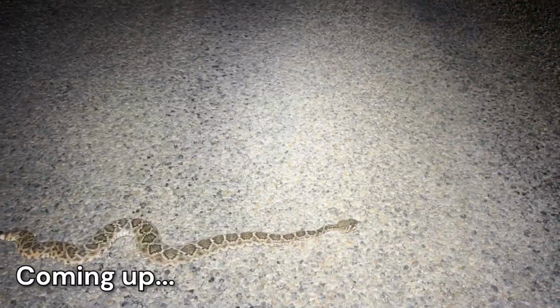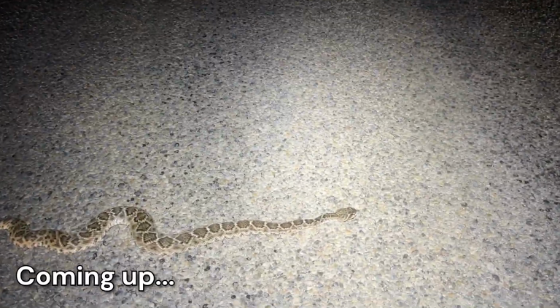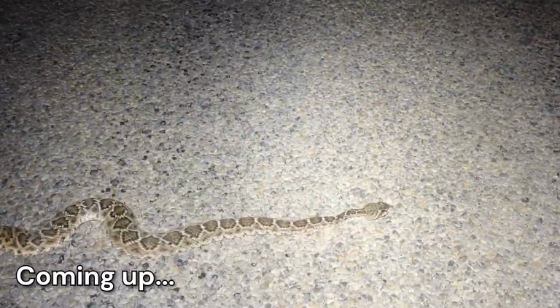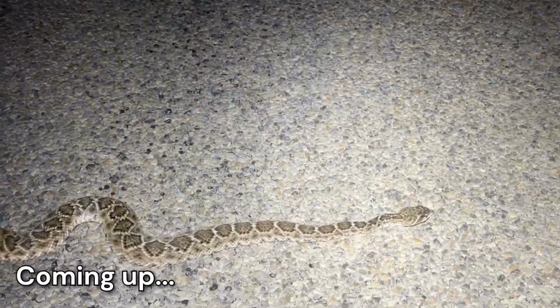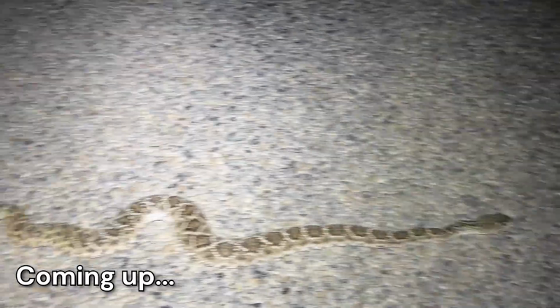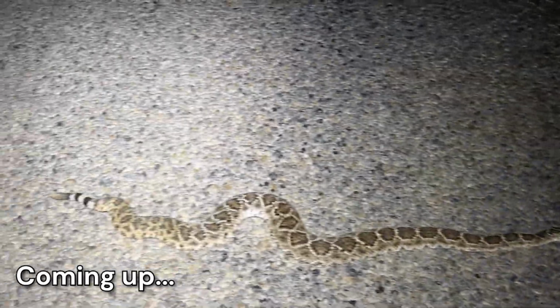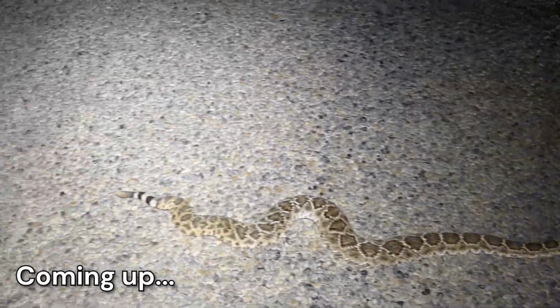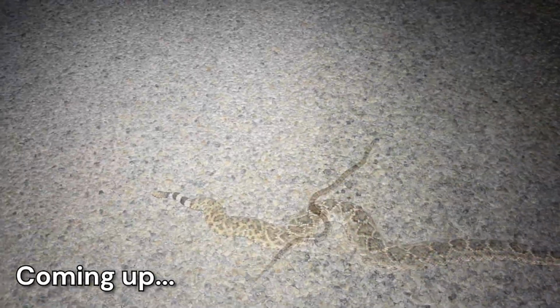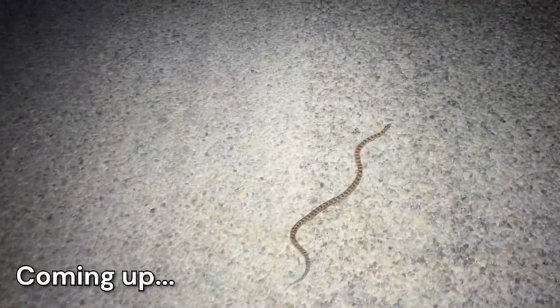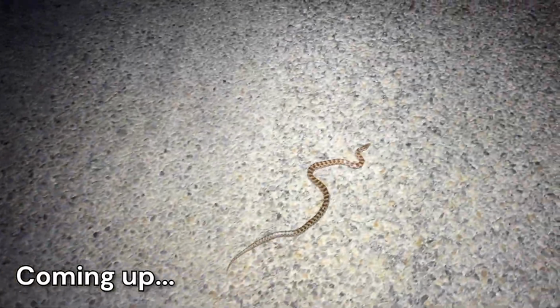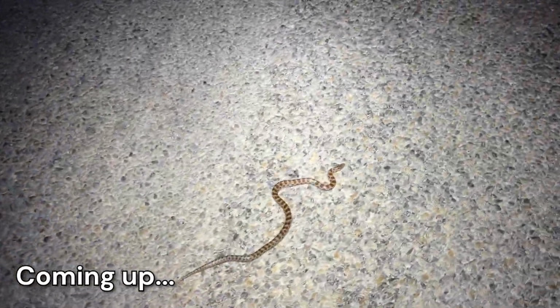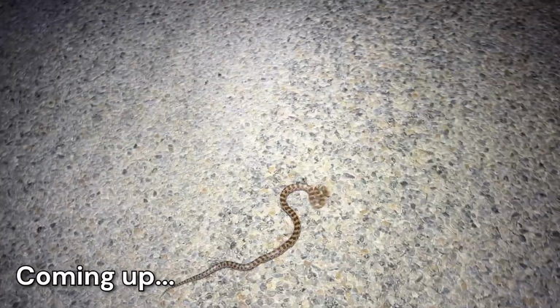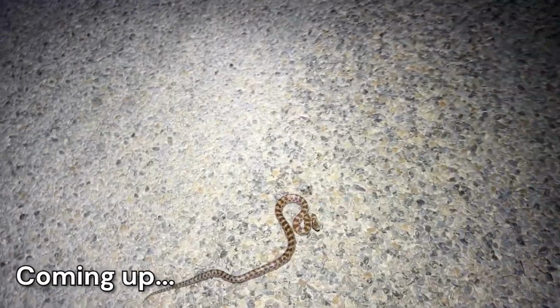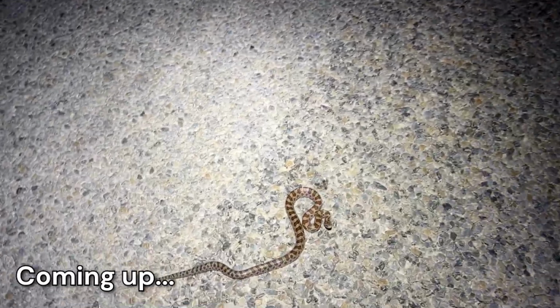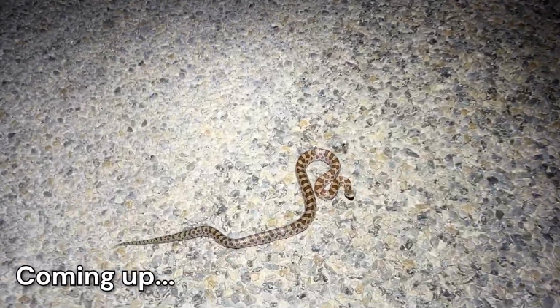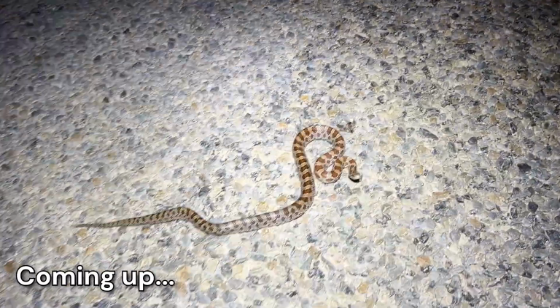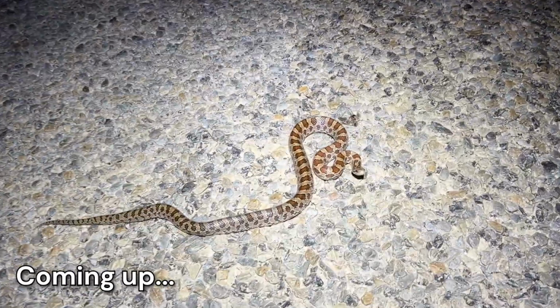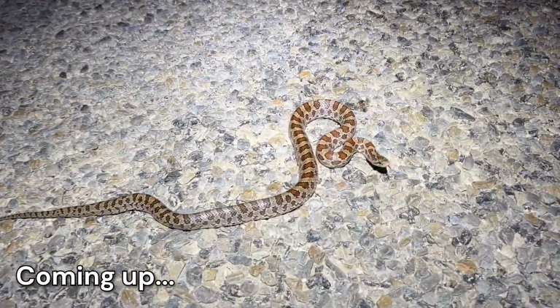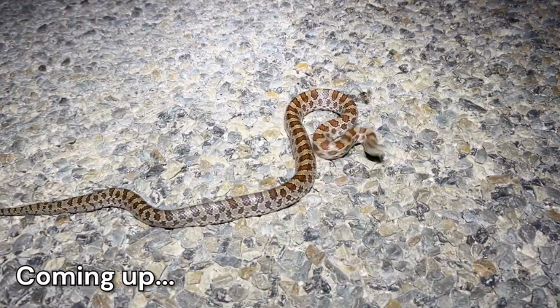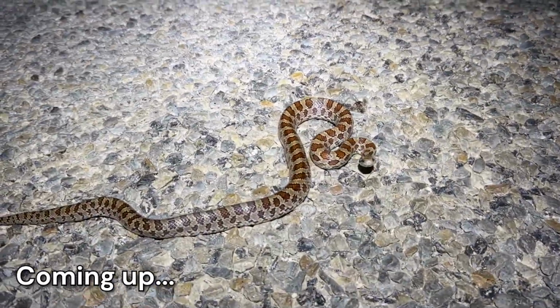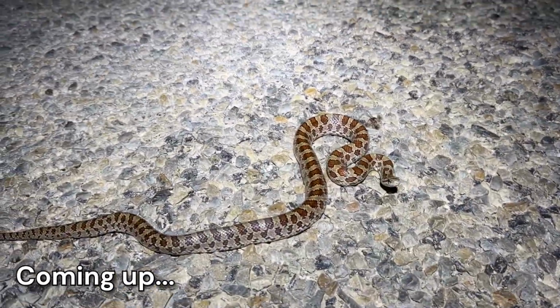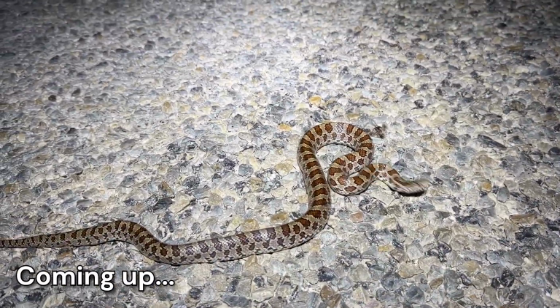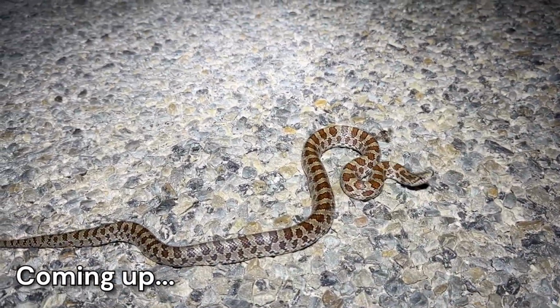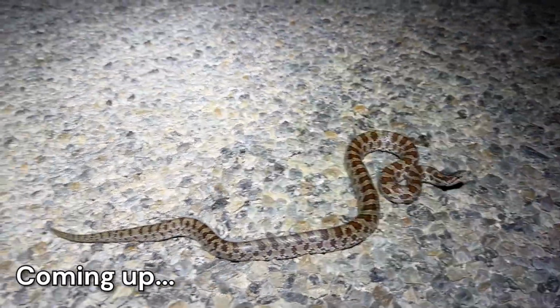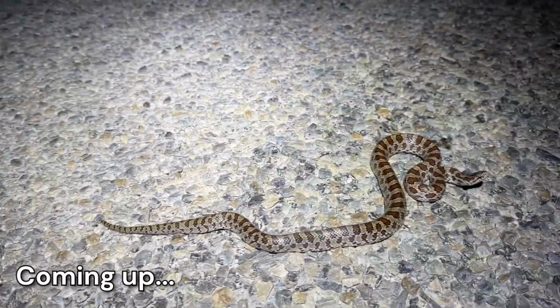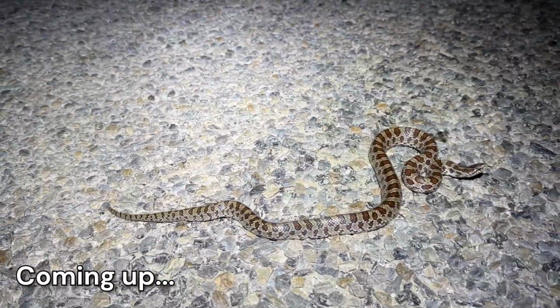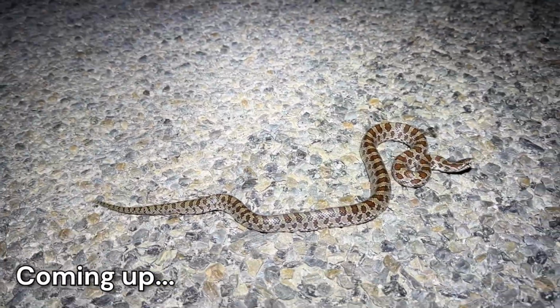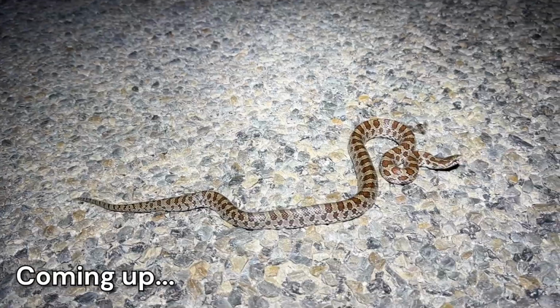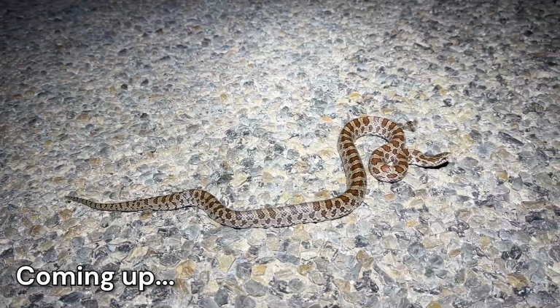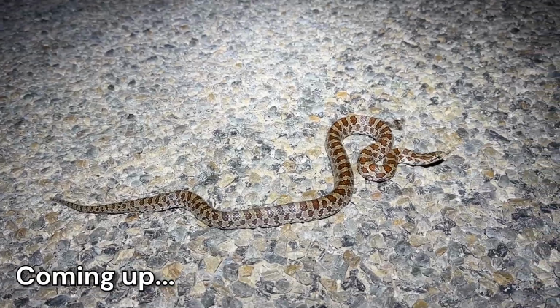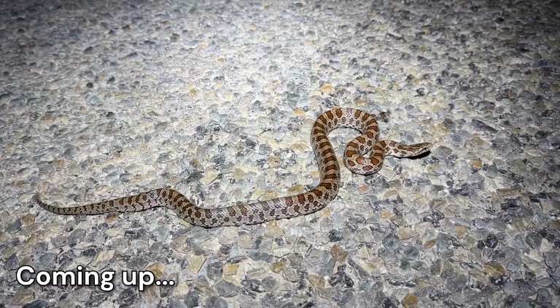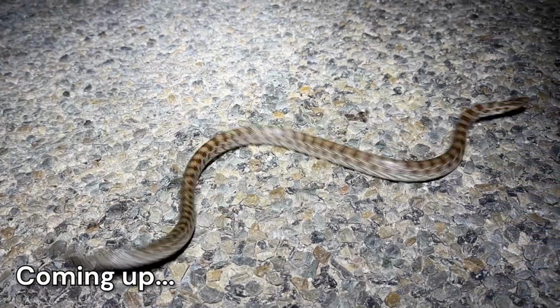Oh my gosh. It just did the little head twitch. Oh my gosh. Look at him. He's doing the head twitch and the tail rattle. Wait, that's so cool.